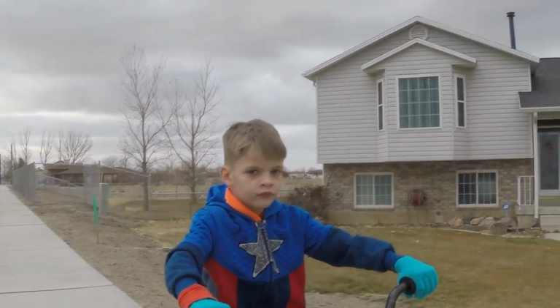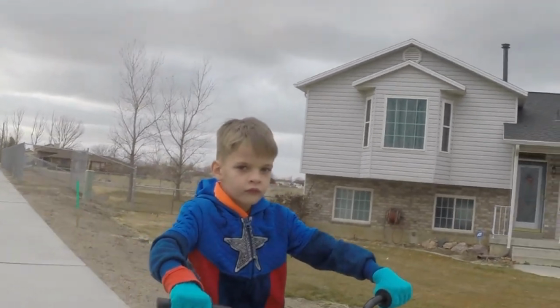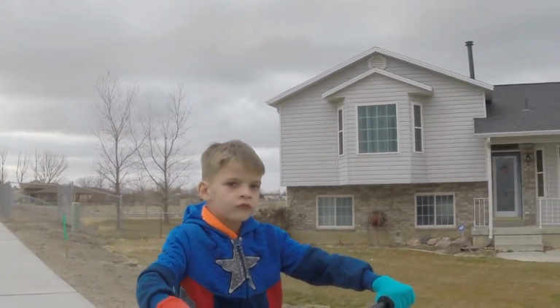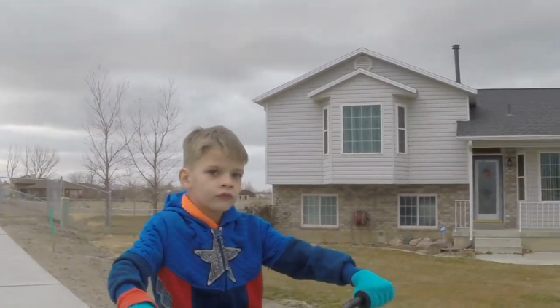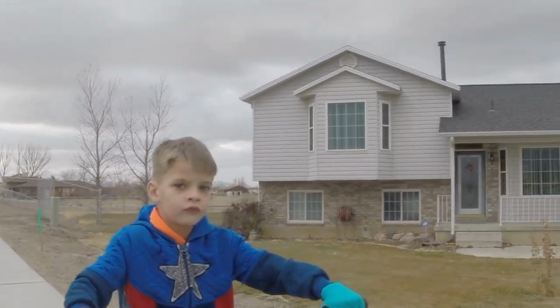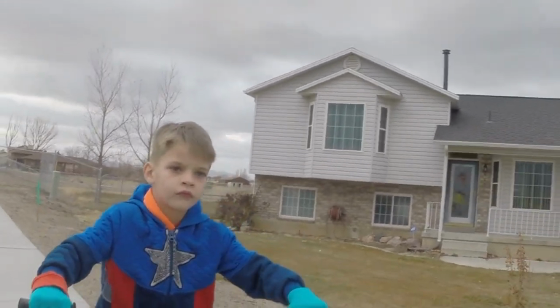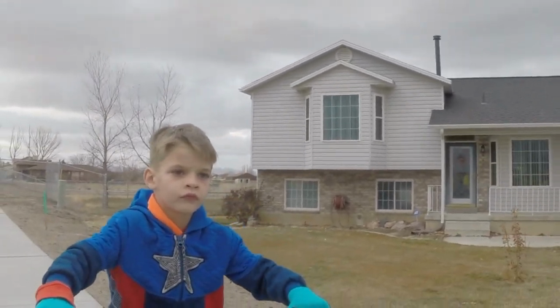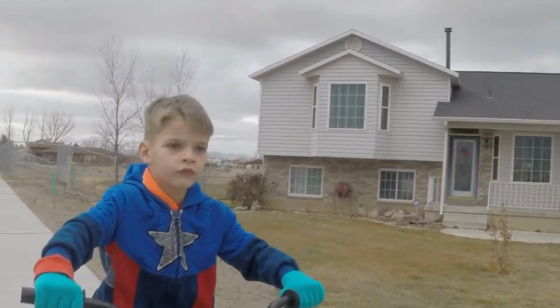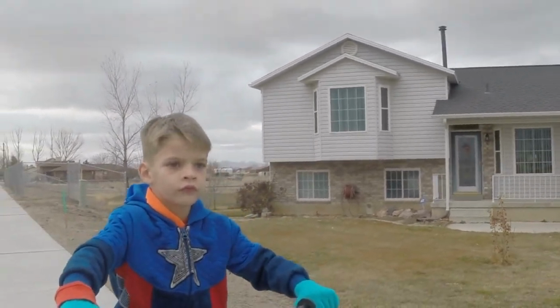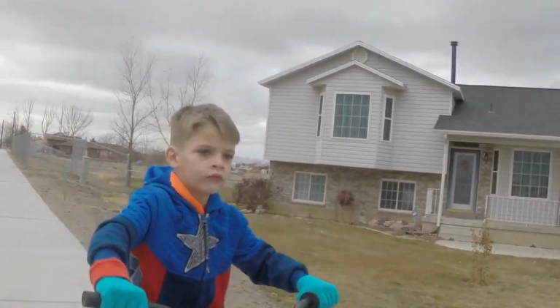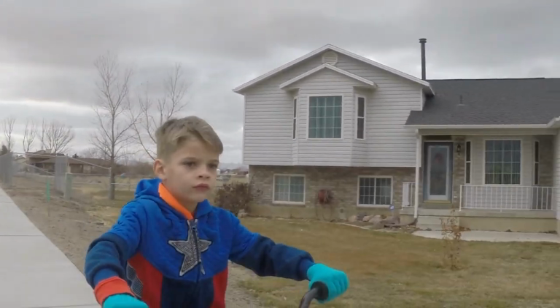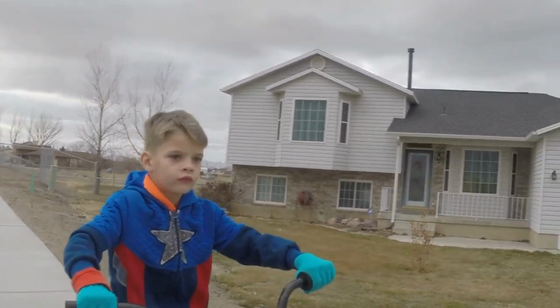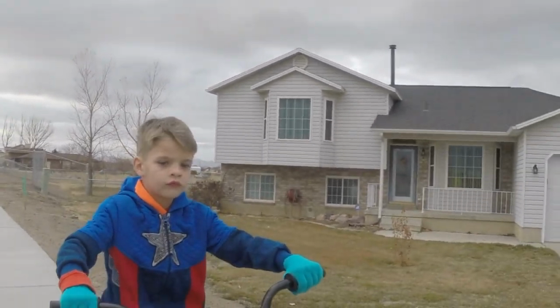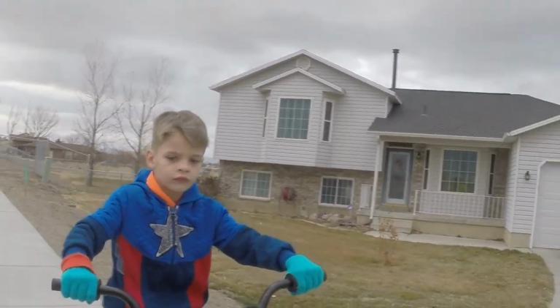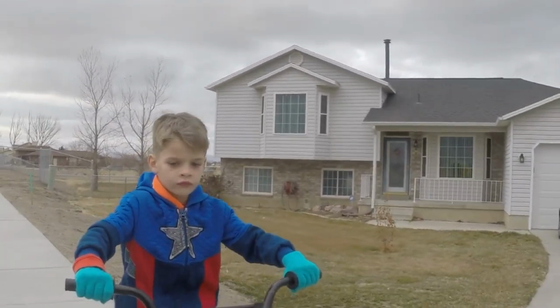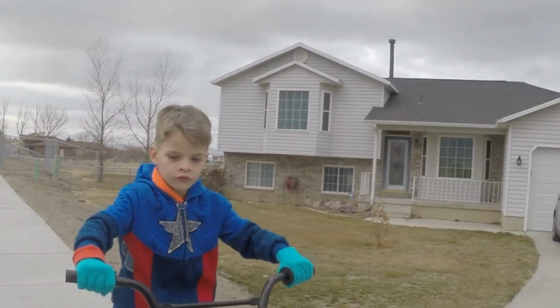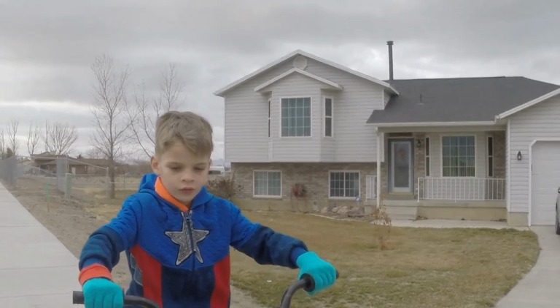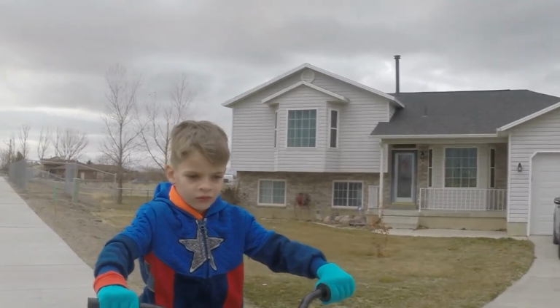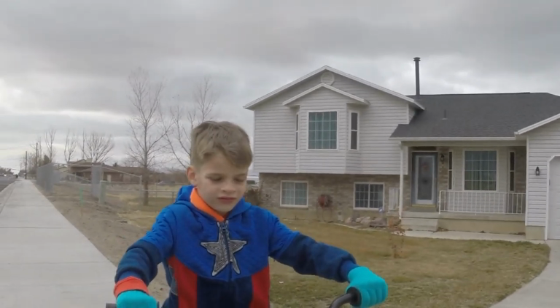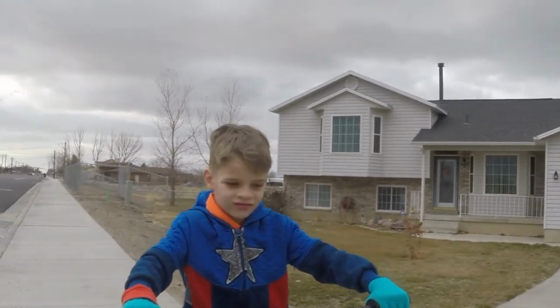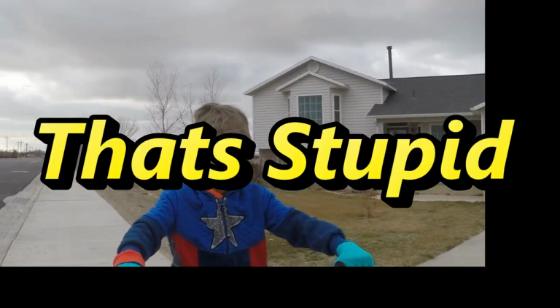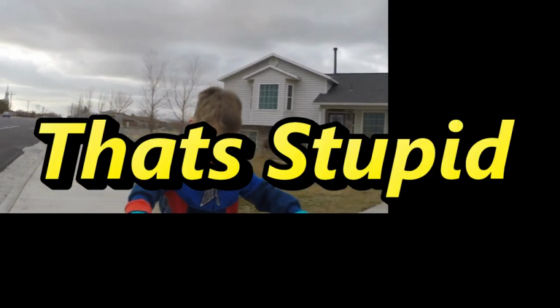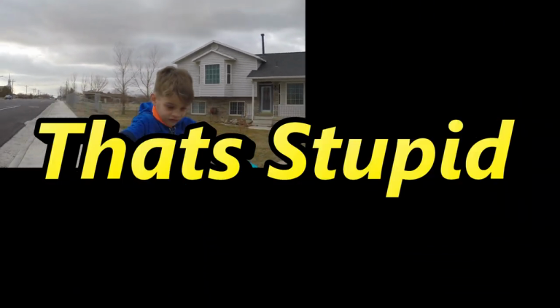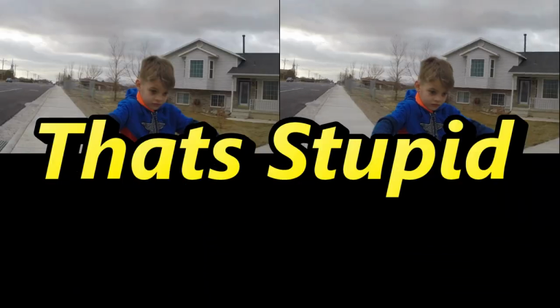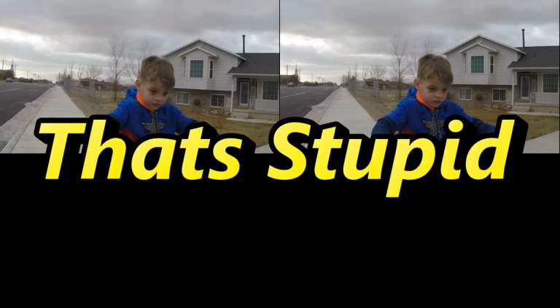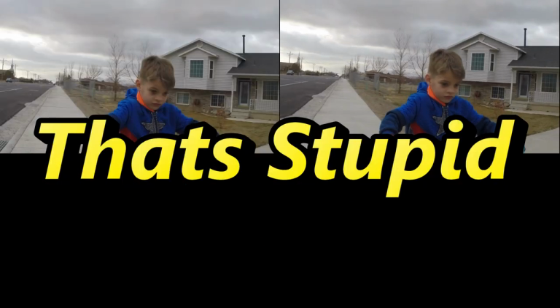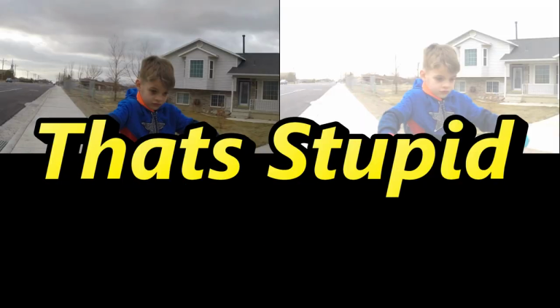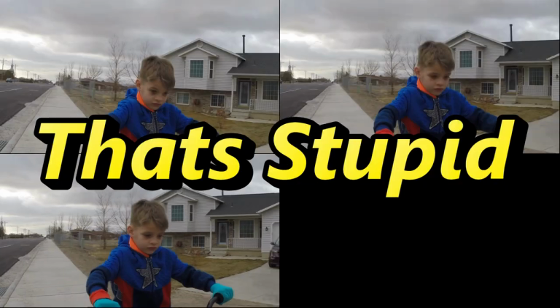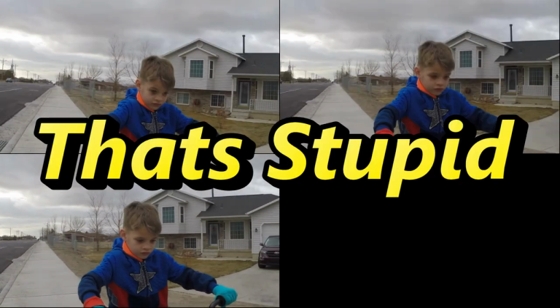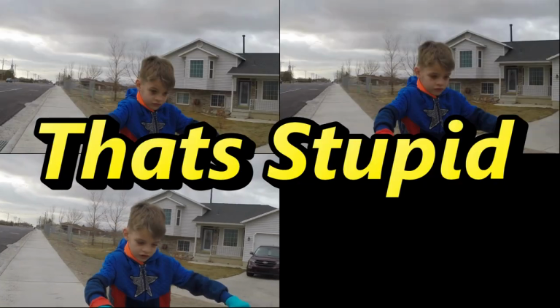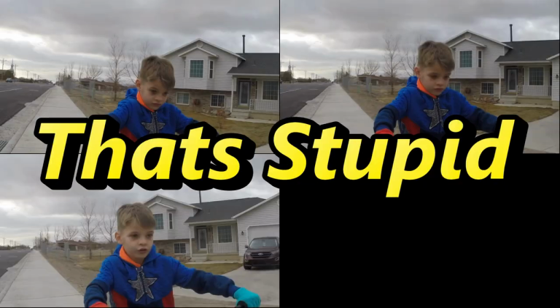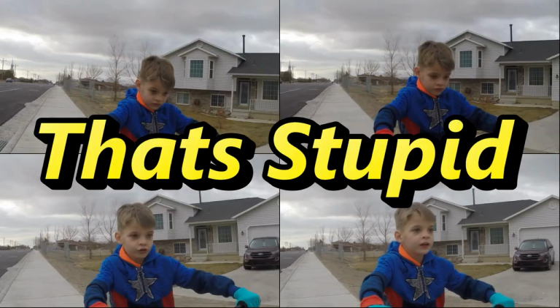You can cross it on a bicycle, but you can't do it on your feet. What do you think of that? That's stupid.